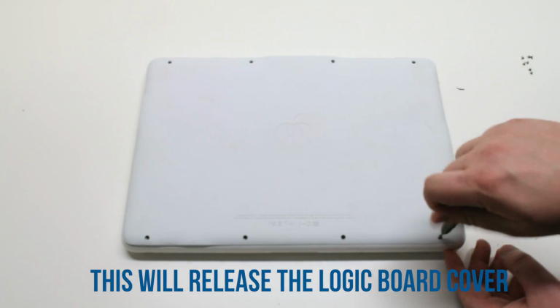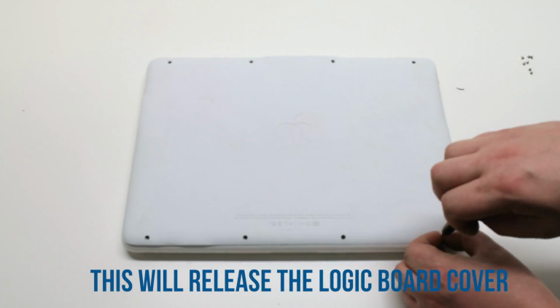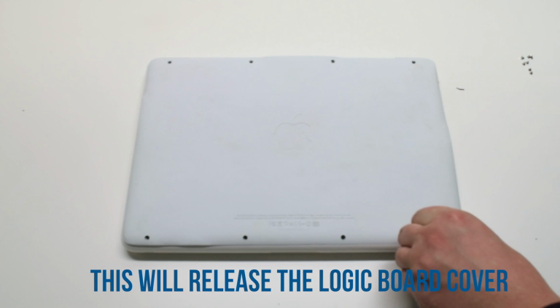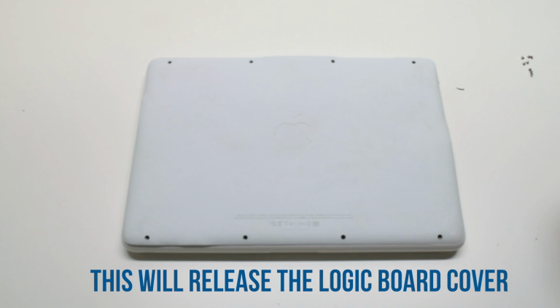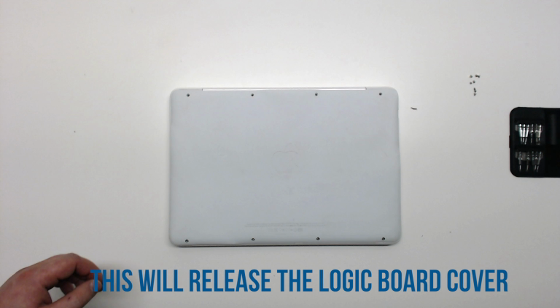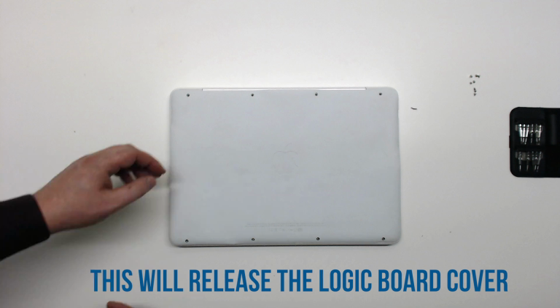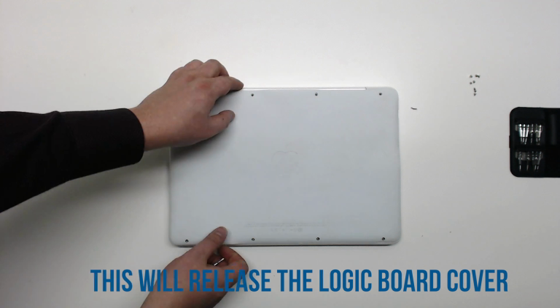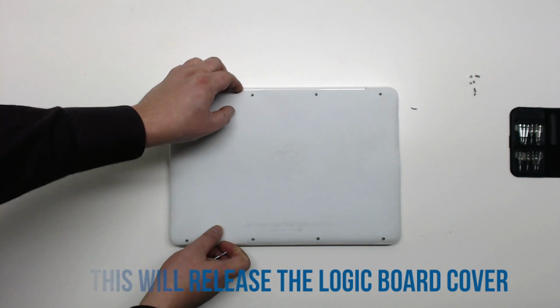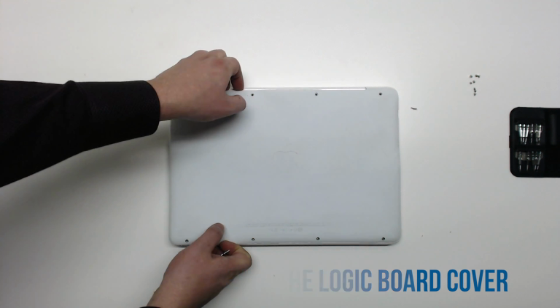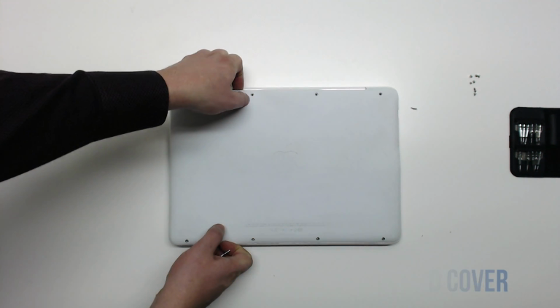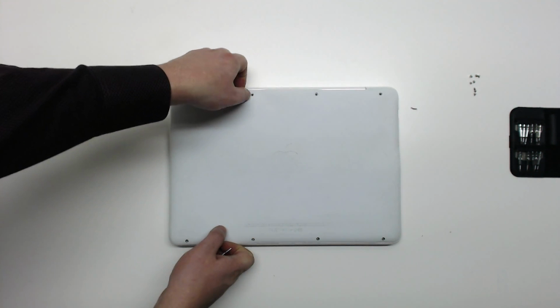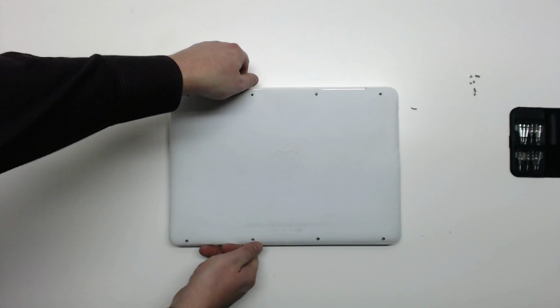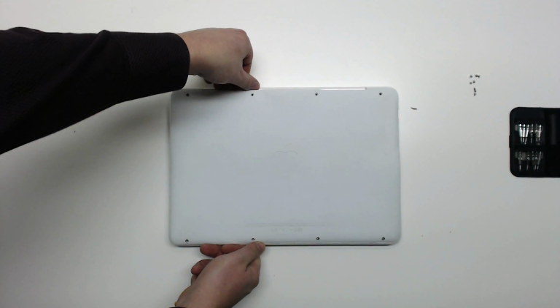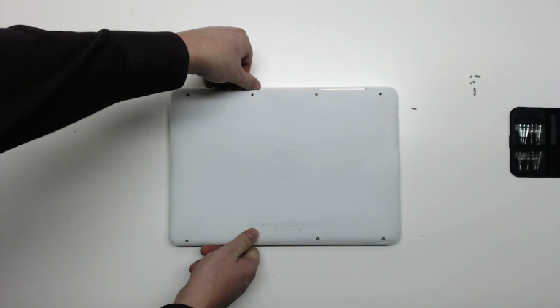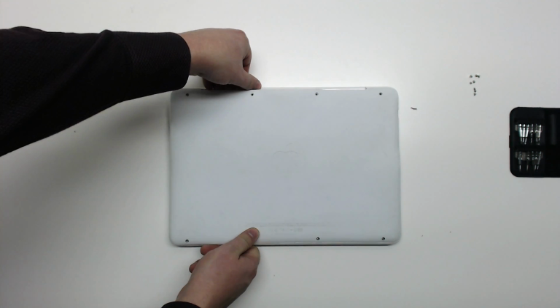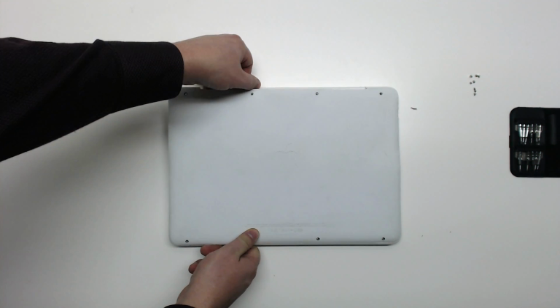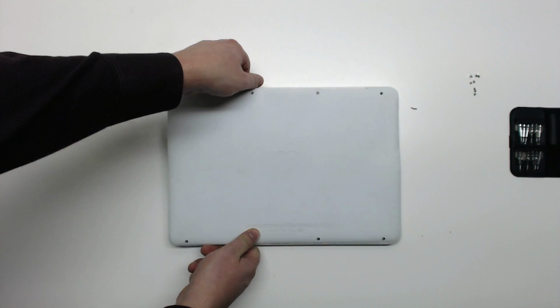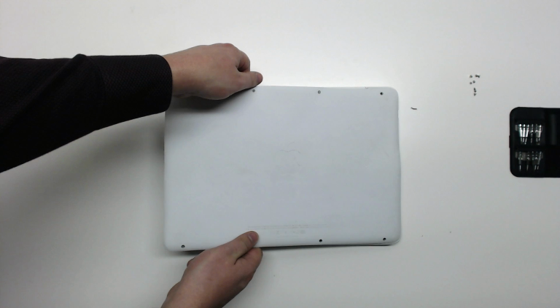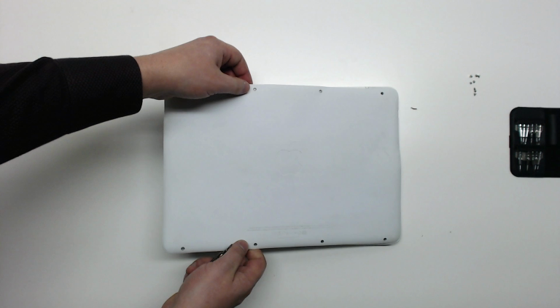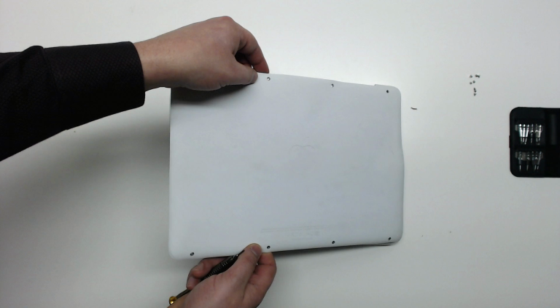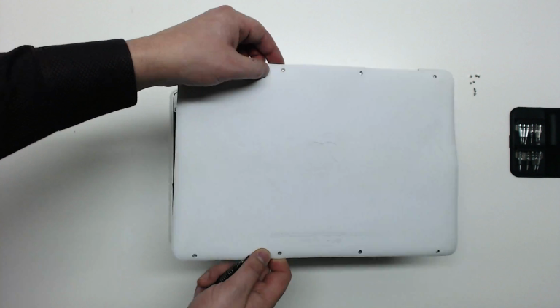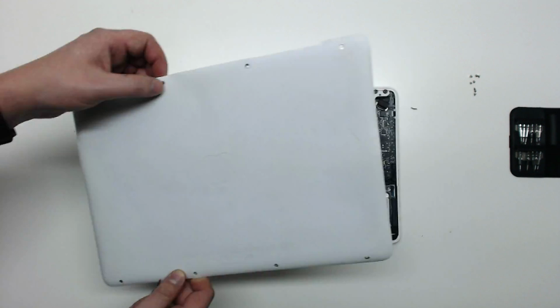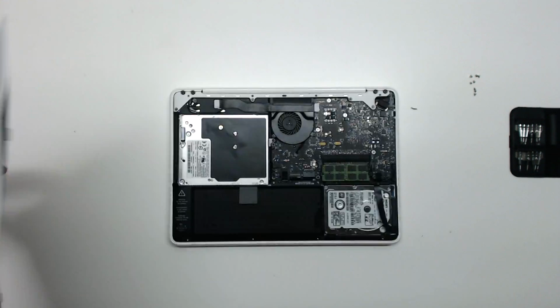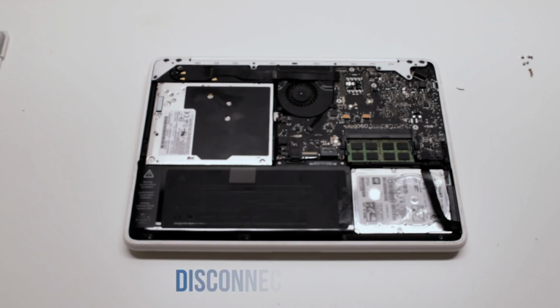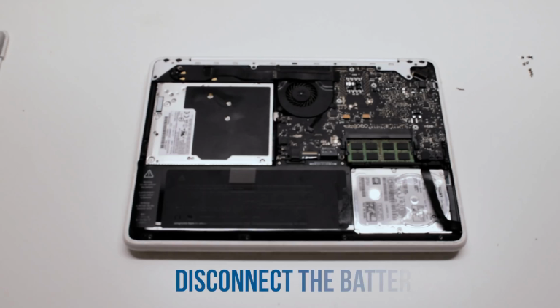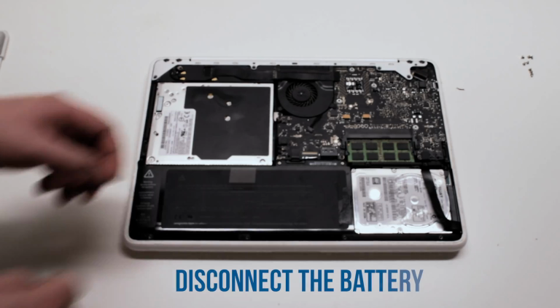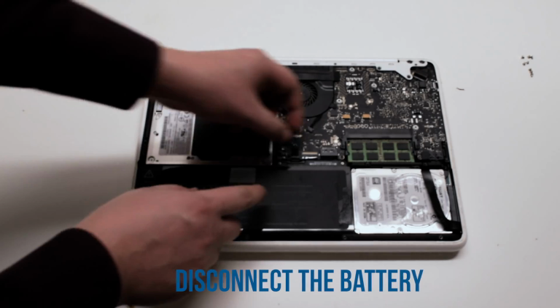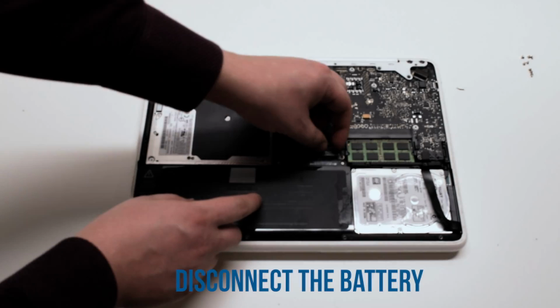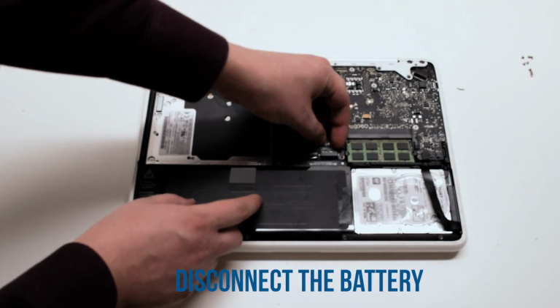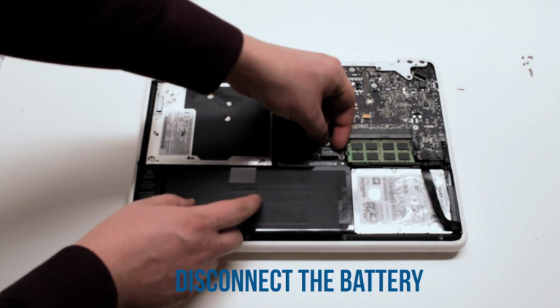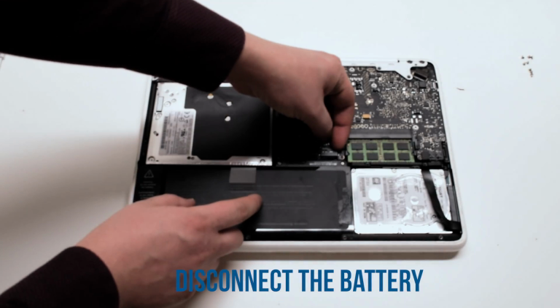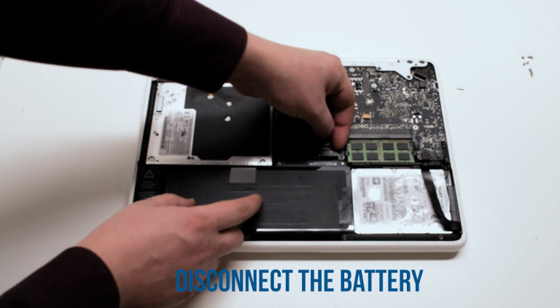After removing the eight screws, you can now lift up the logic board cover and move it out of the way. Disconnect the battery first.